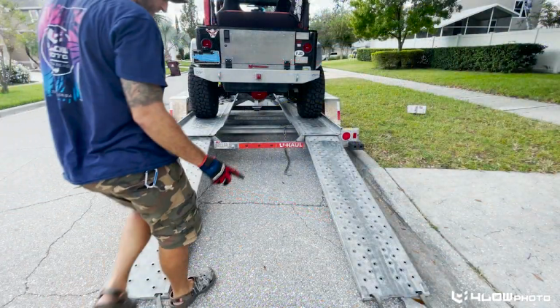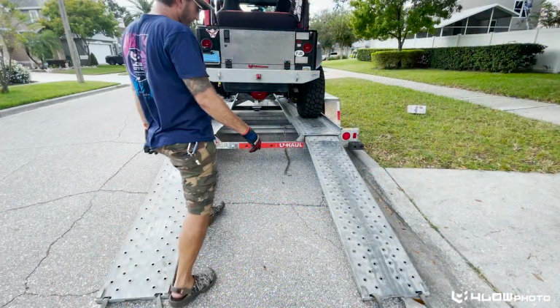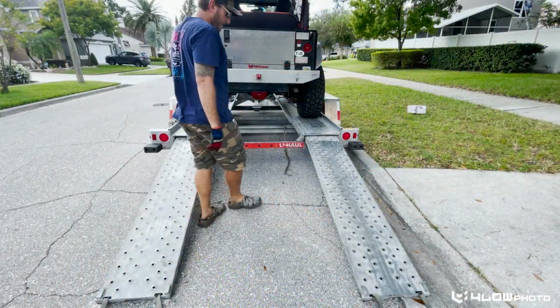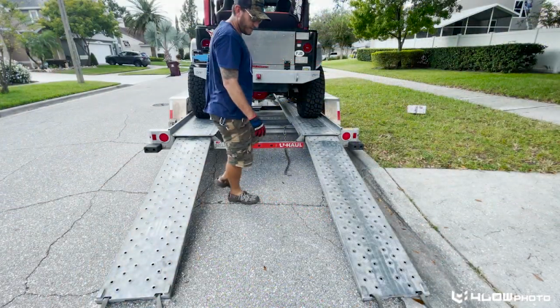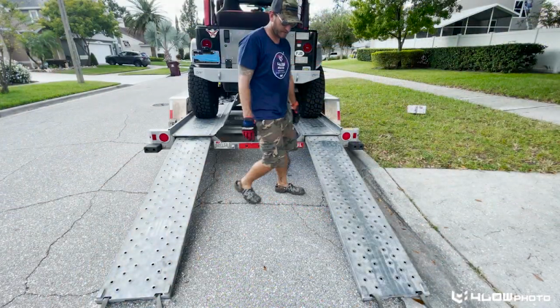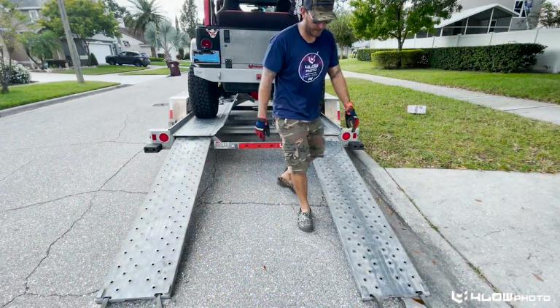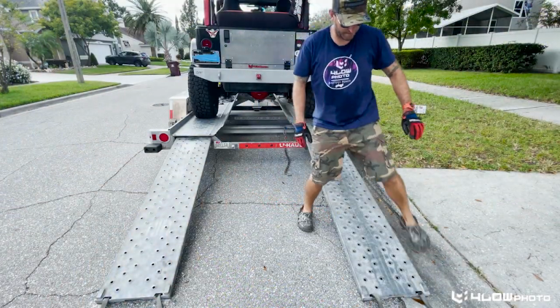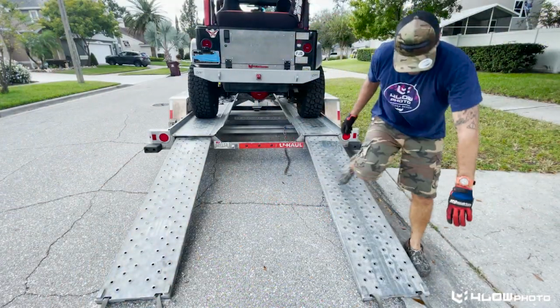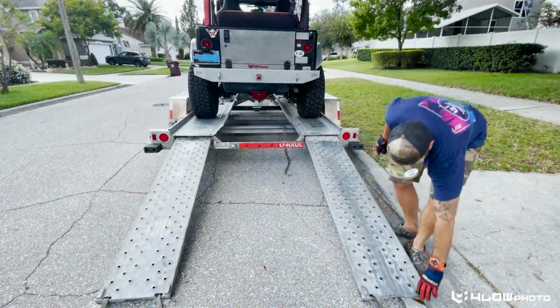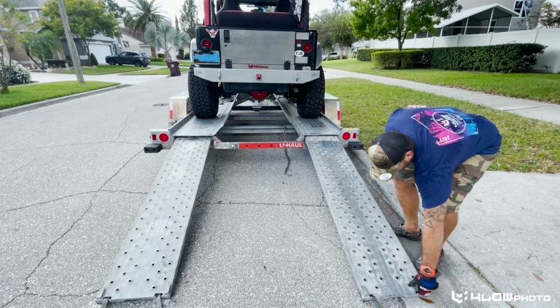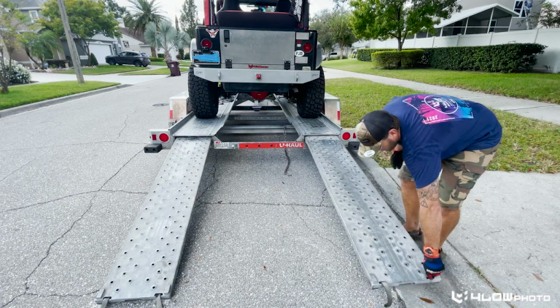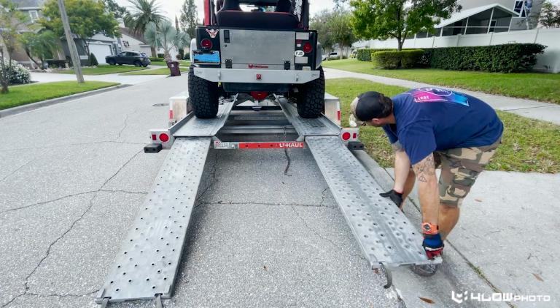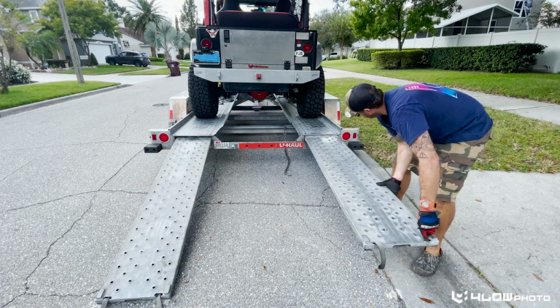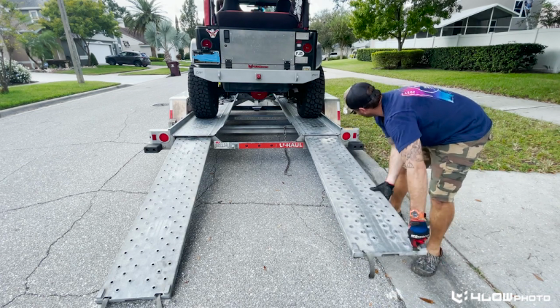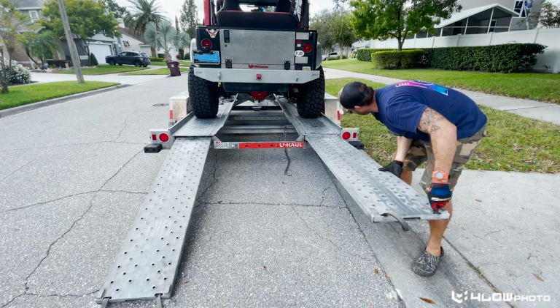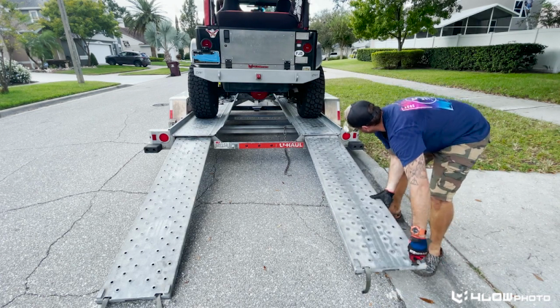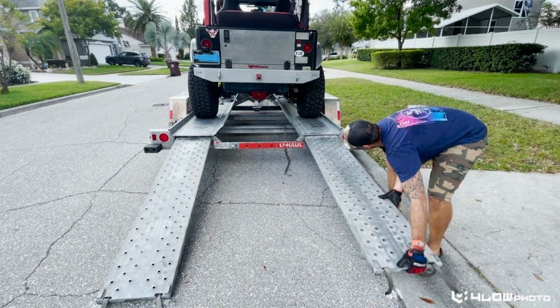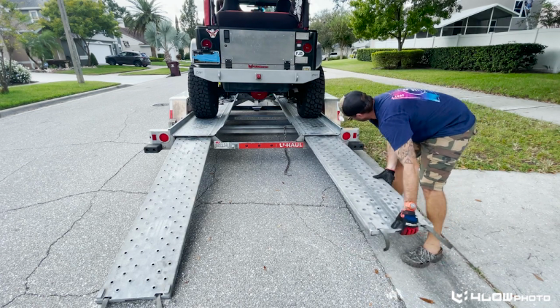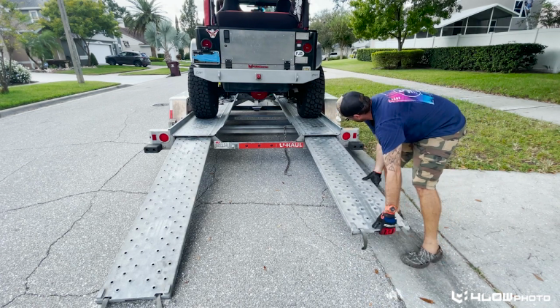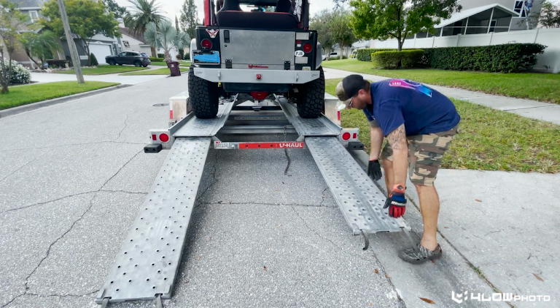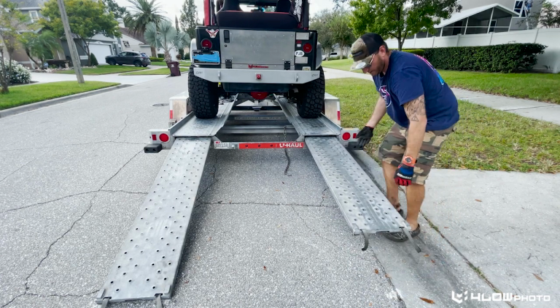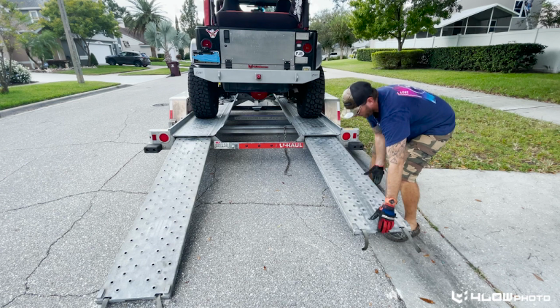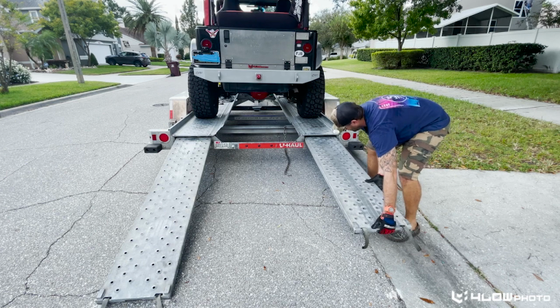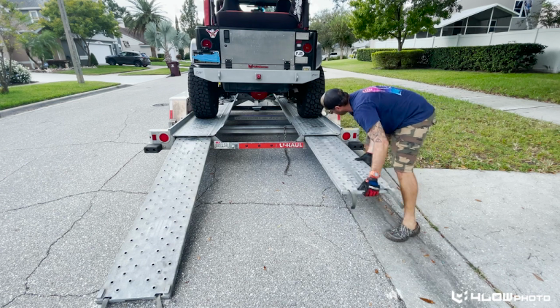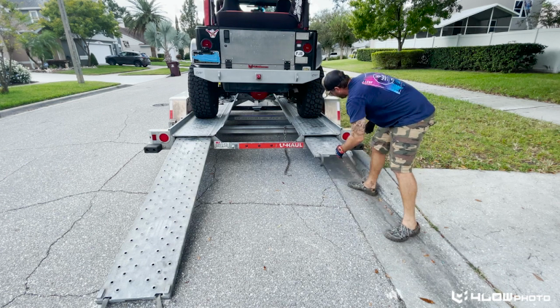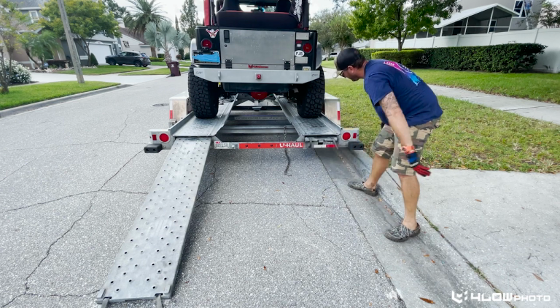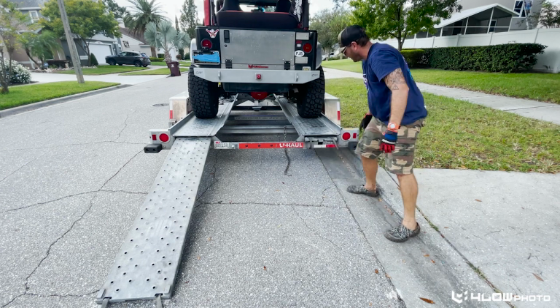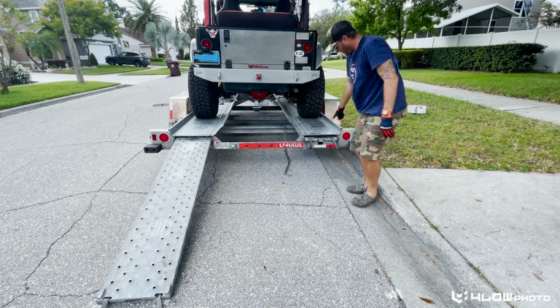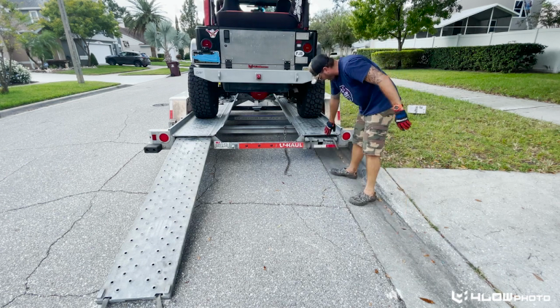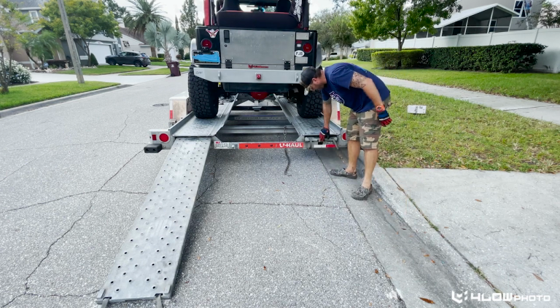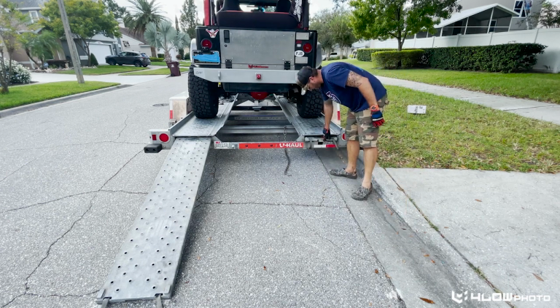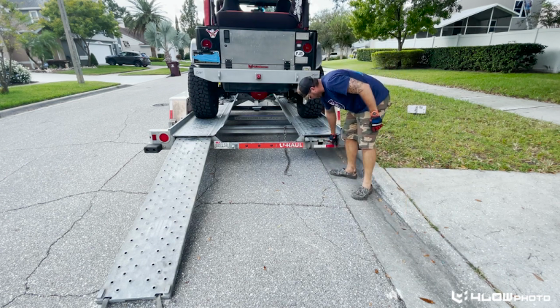Now it's time for the ramps. Go ahead and grab these straps, wiggle them a little bit, and then send them in. They lock automatically — make sure that's in there good.